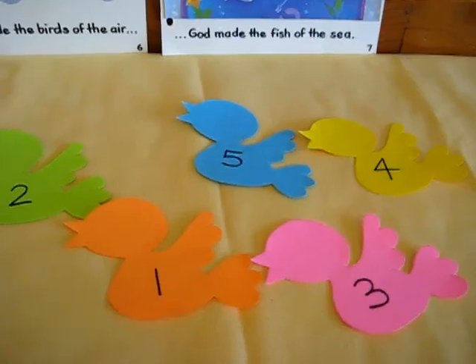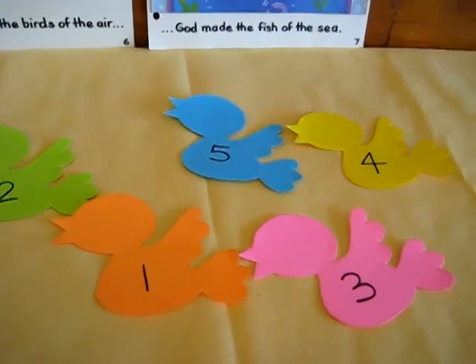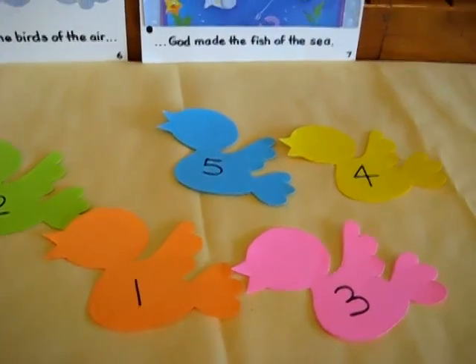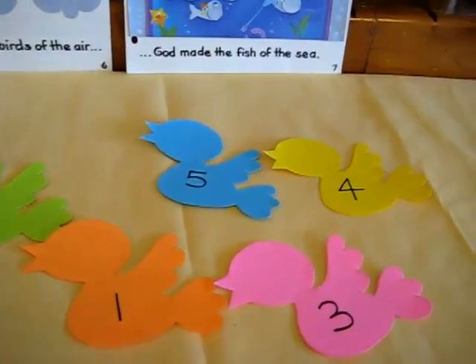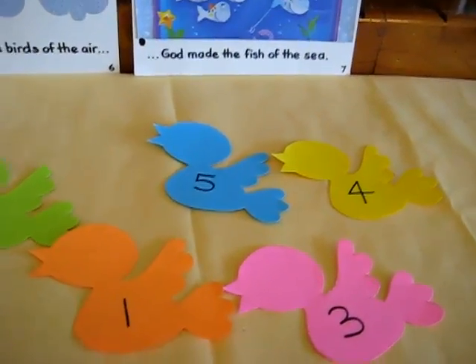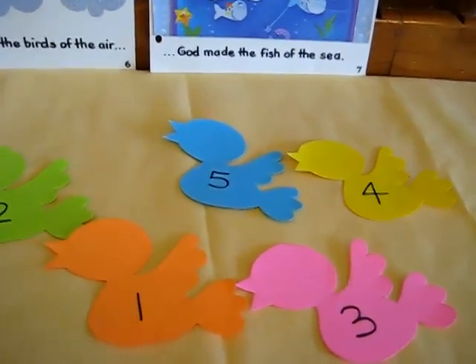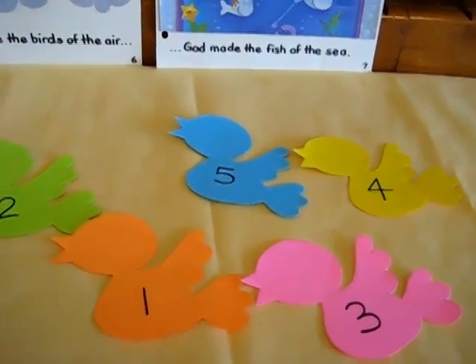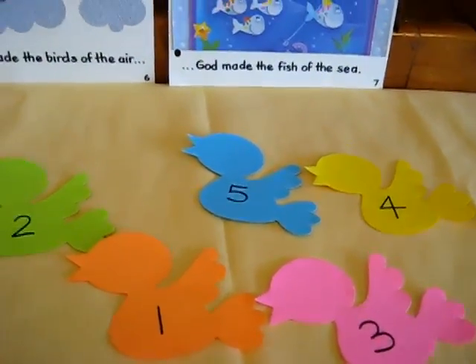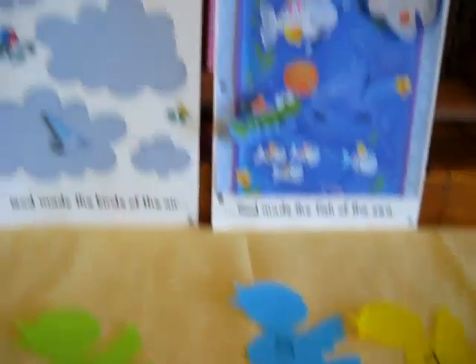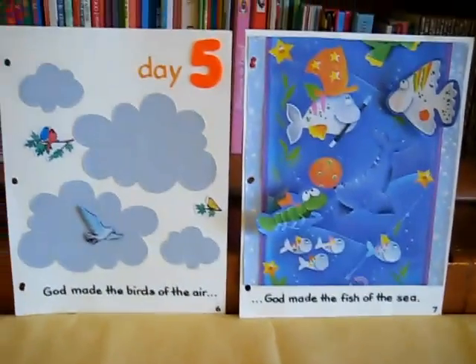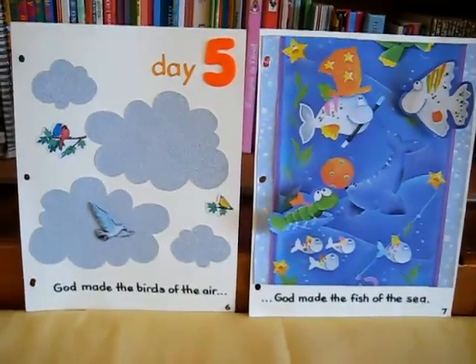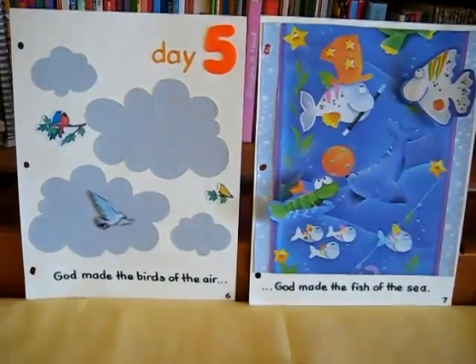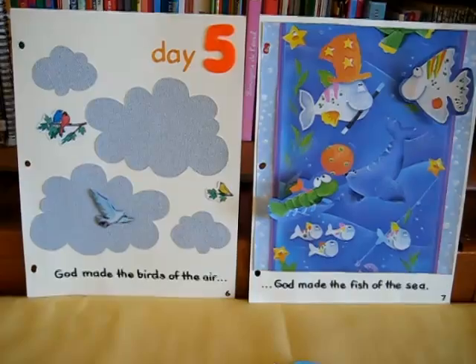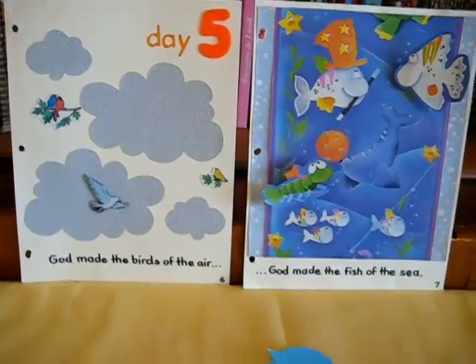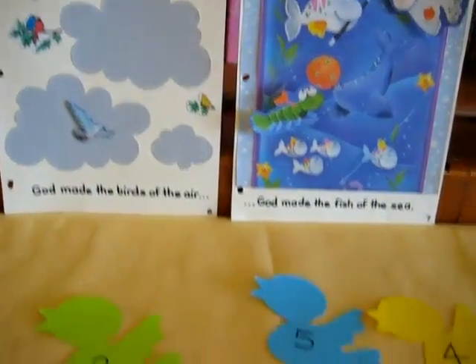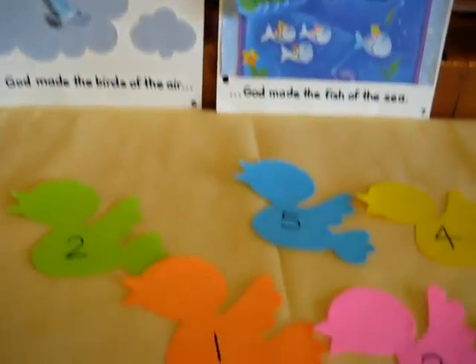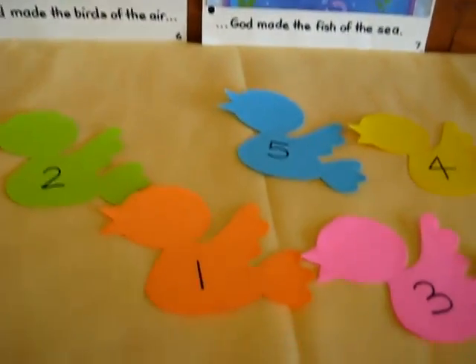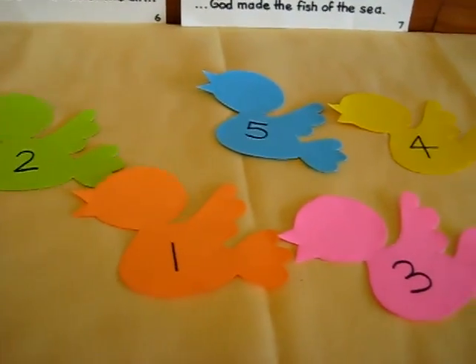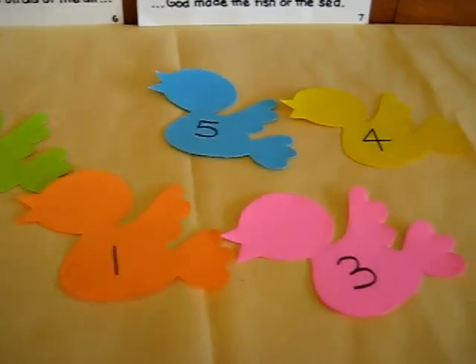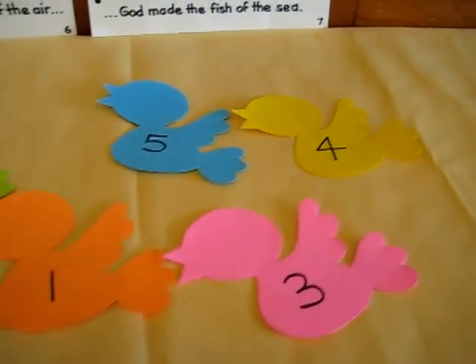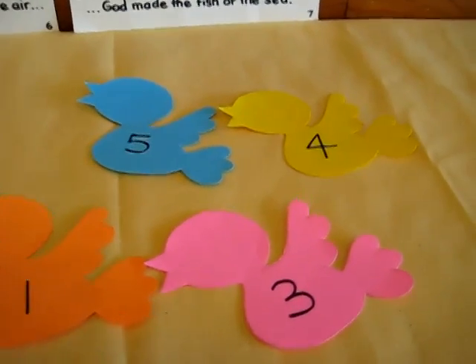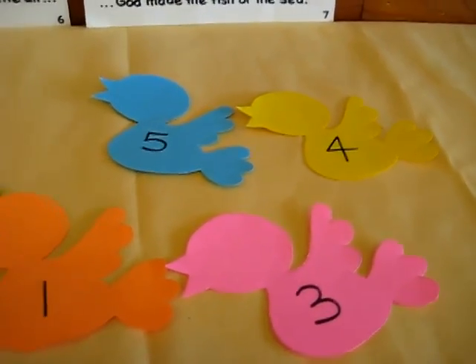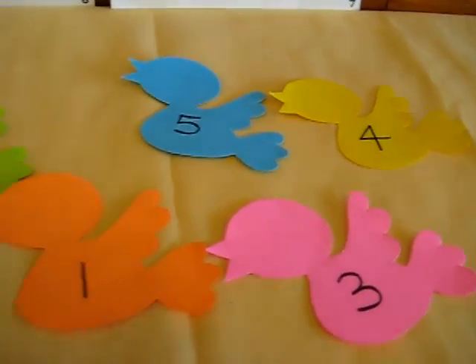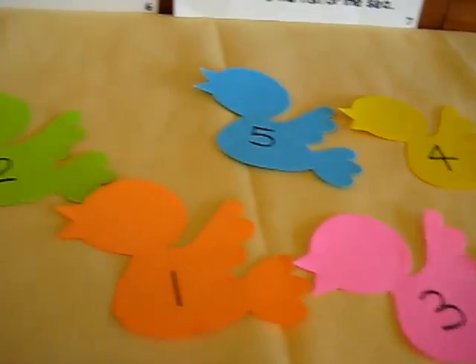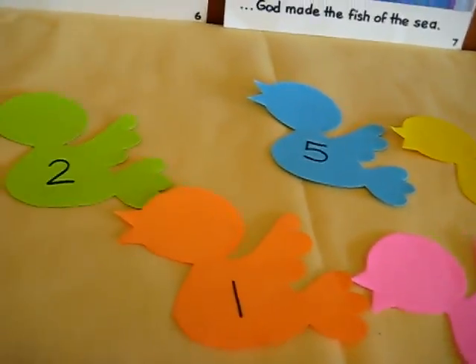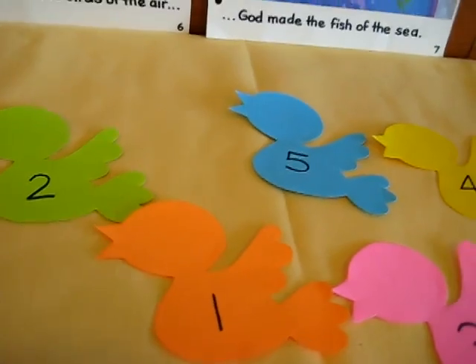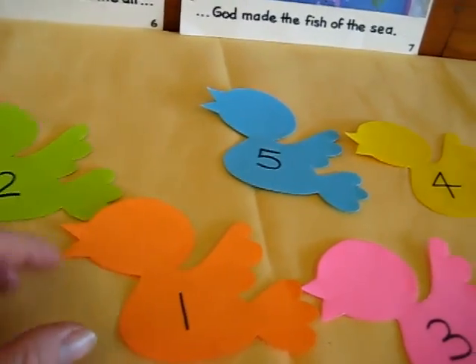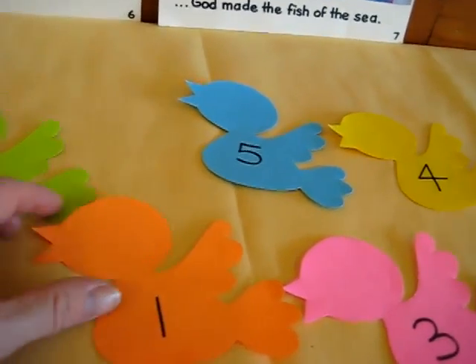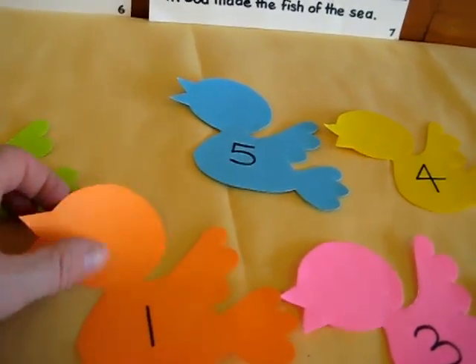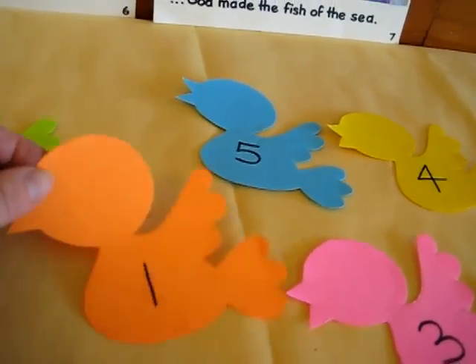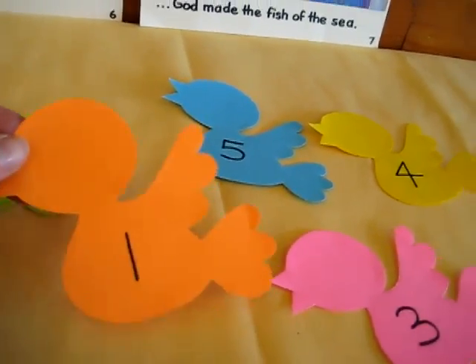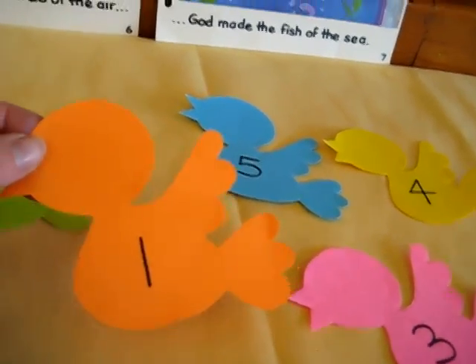Here's a little math game we did for our creation day, day five, about God made the birds of the air. We have these little bird patterns with numbers on them. First of all, we have to put them in the right order.